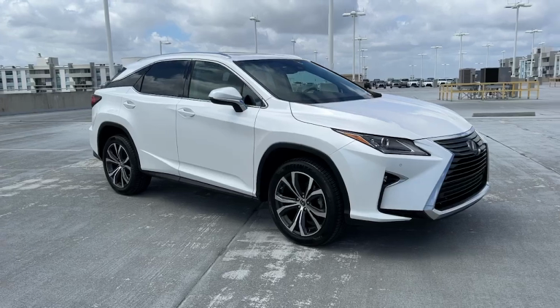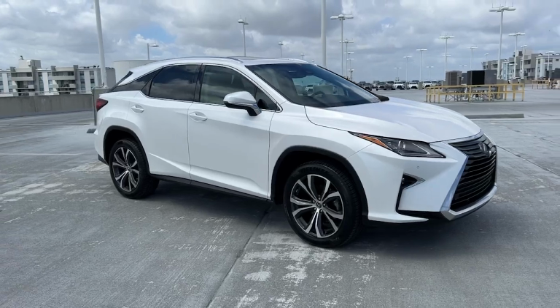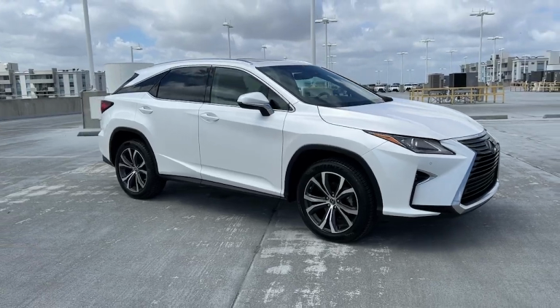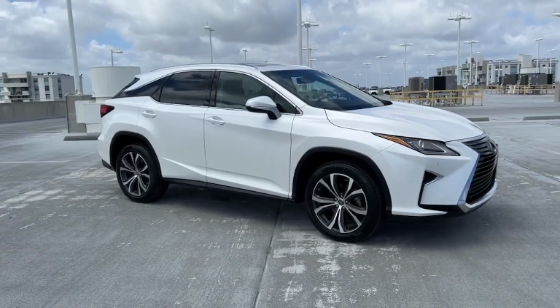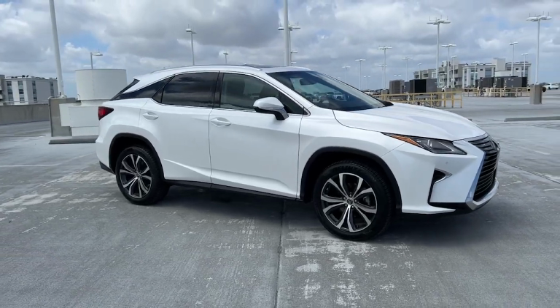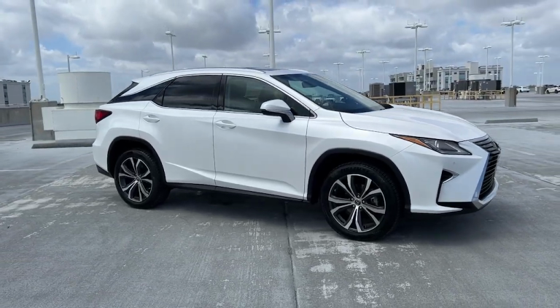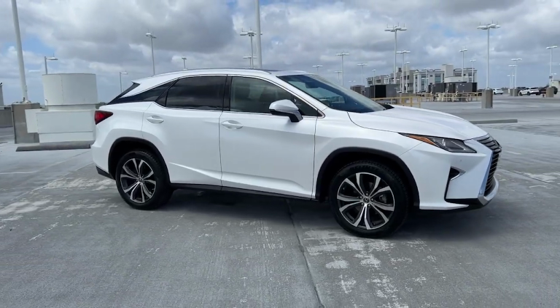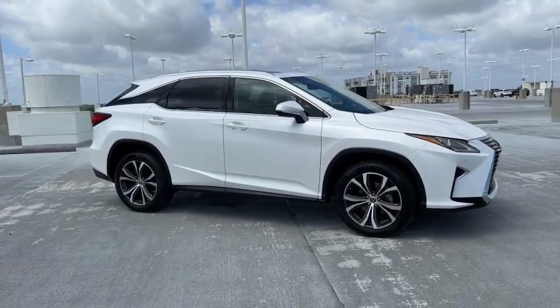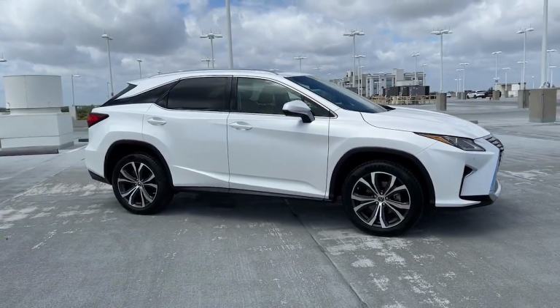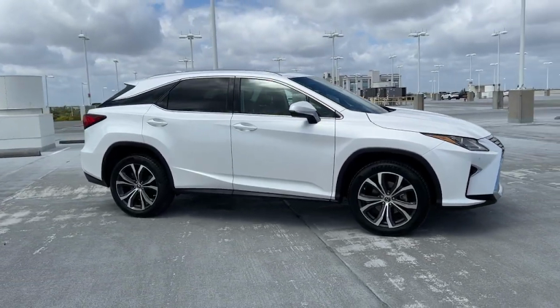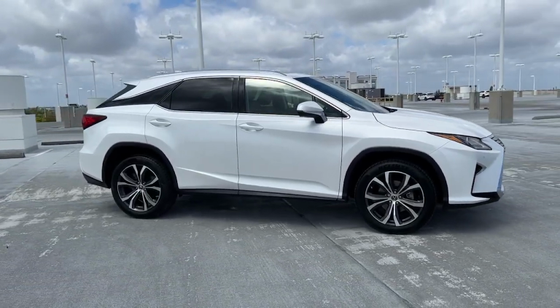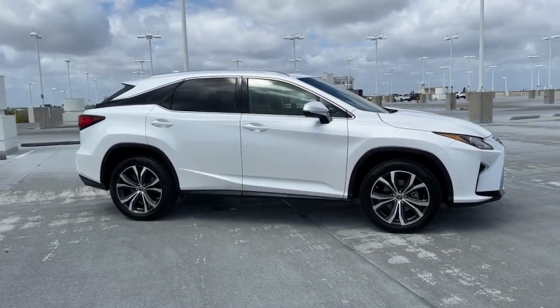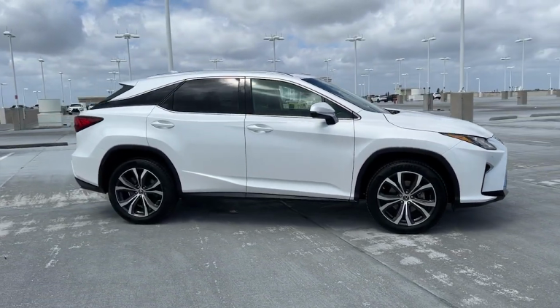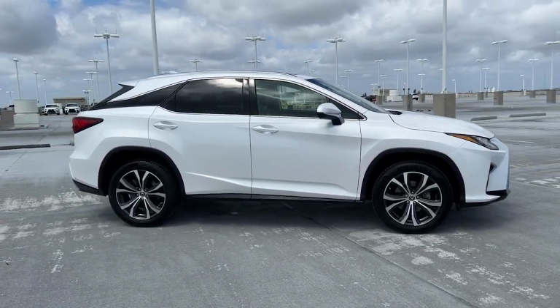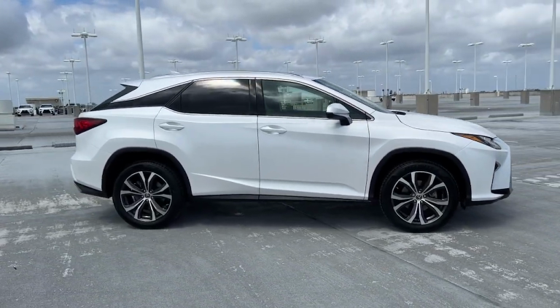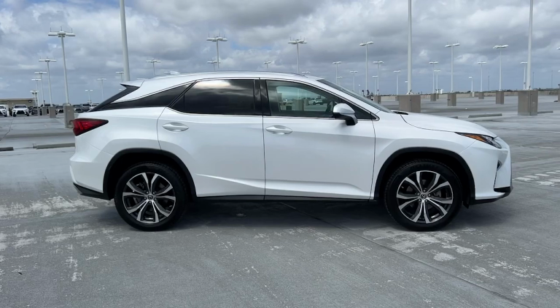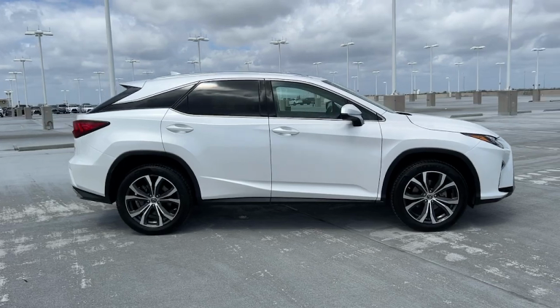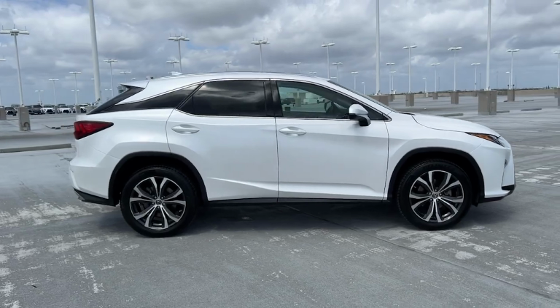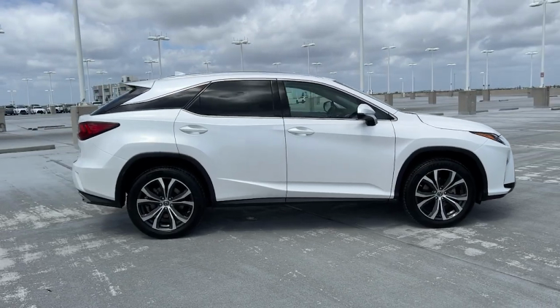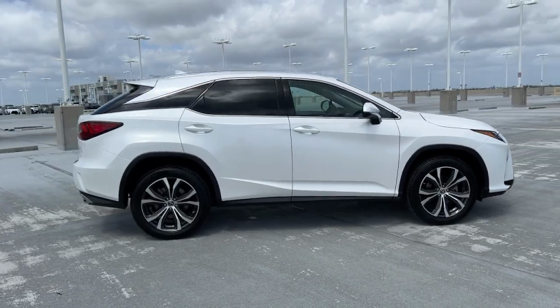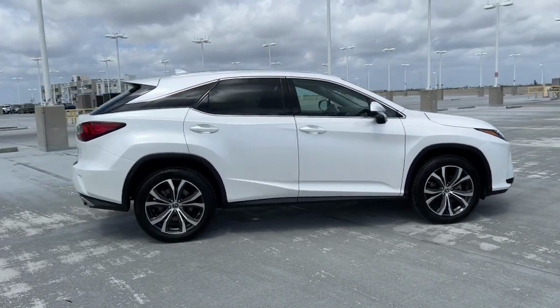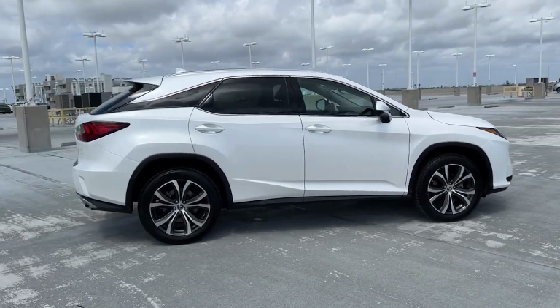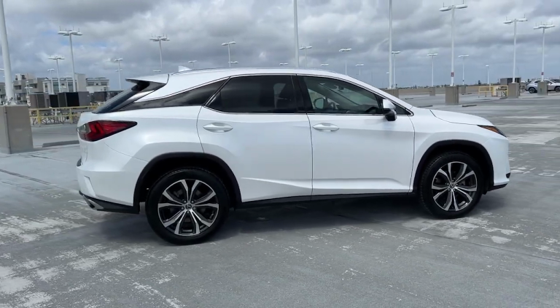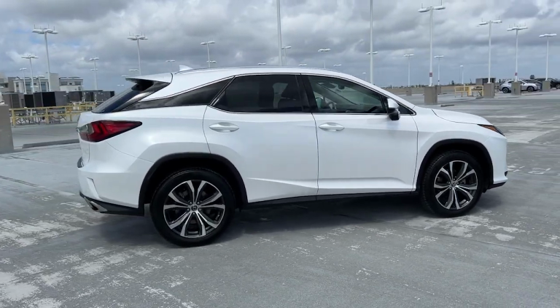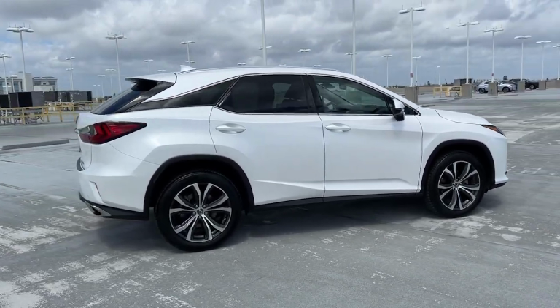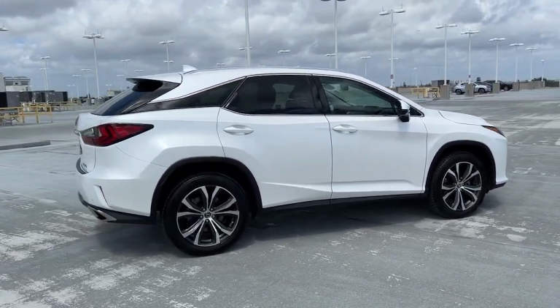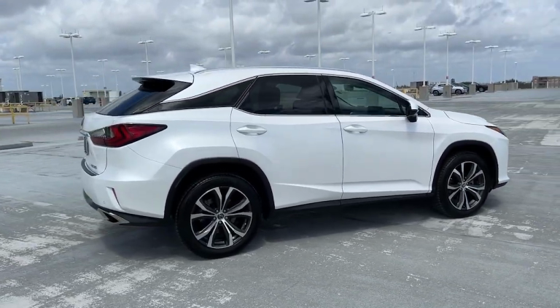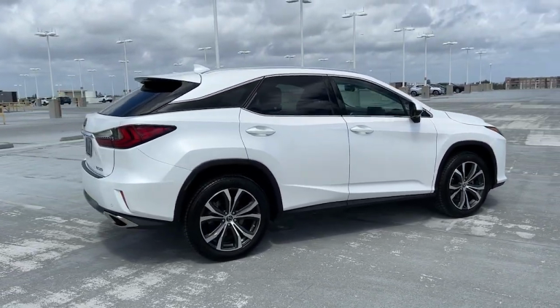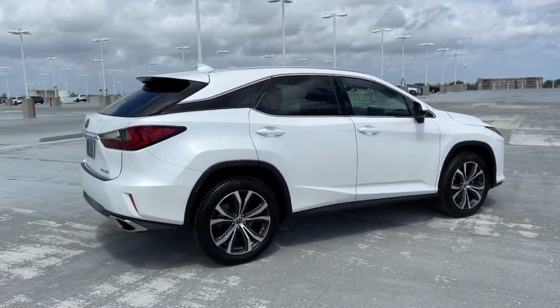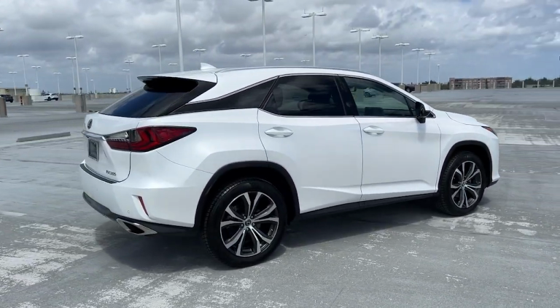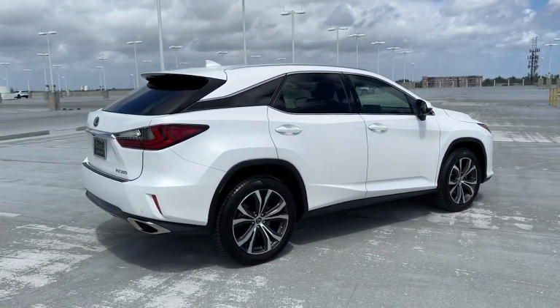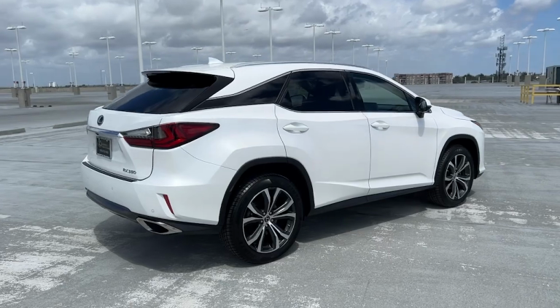This could be the car for you. The 2019 Lexus RX, with less than 30,000 miles on the odometer, this vehicle provides excellent value.